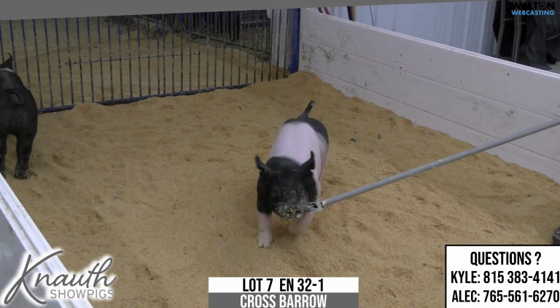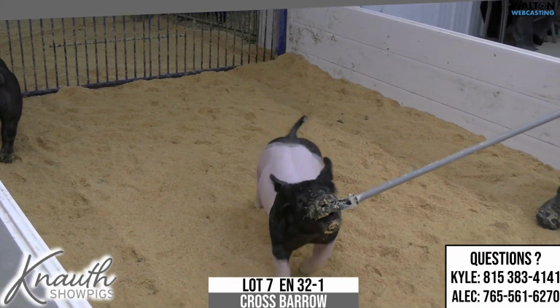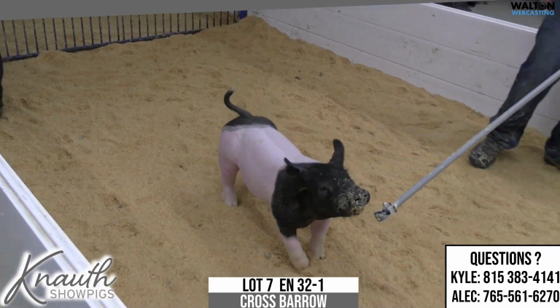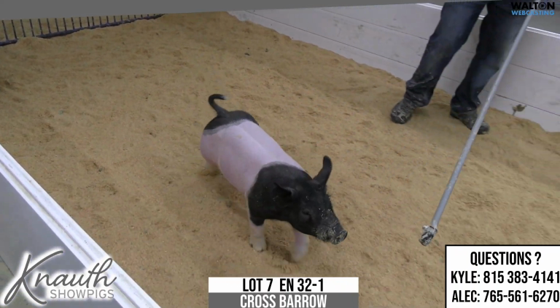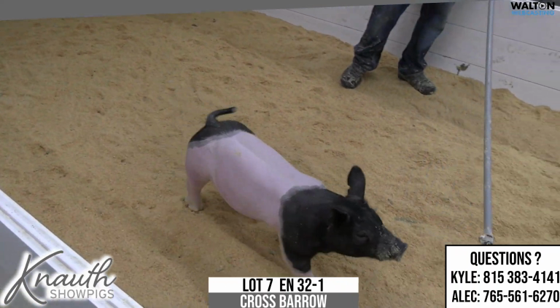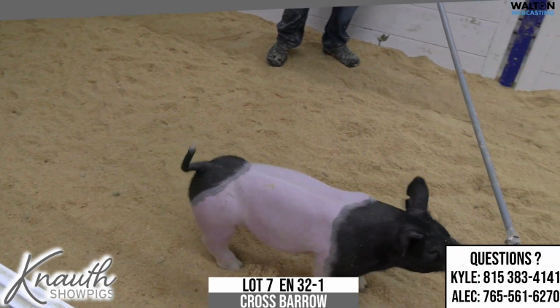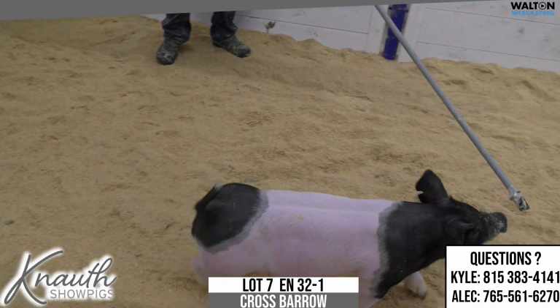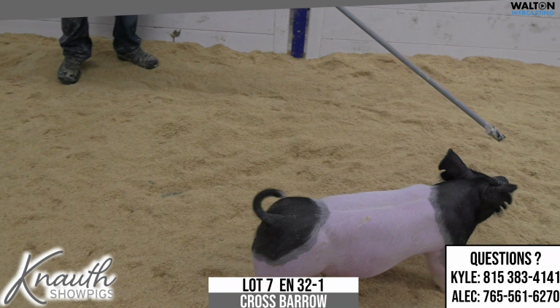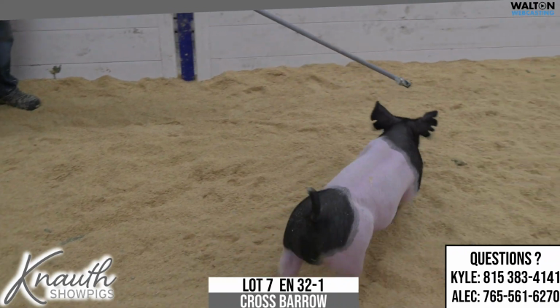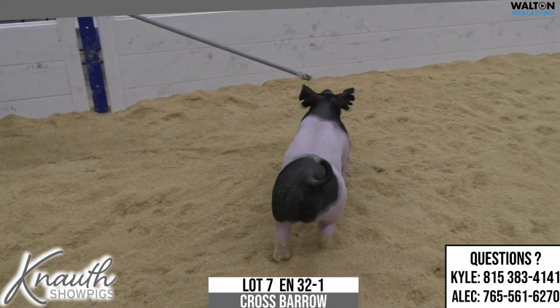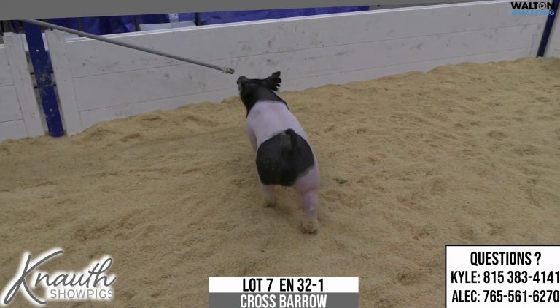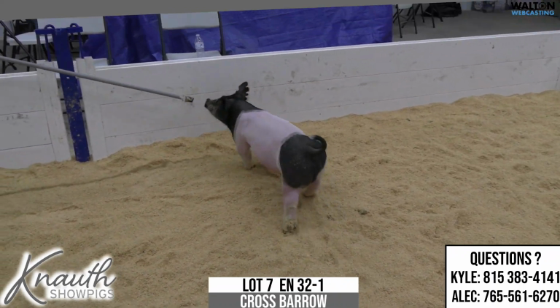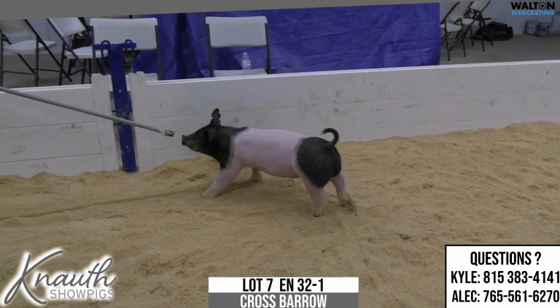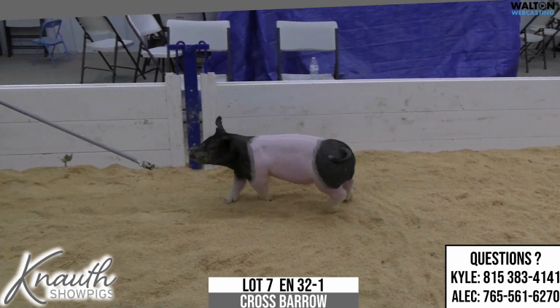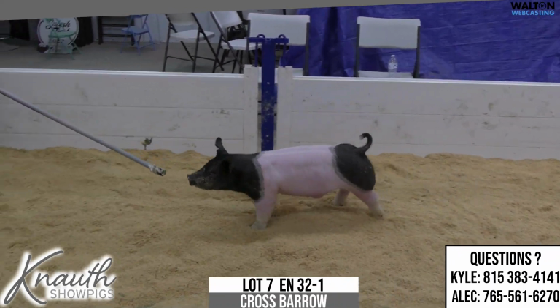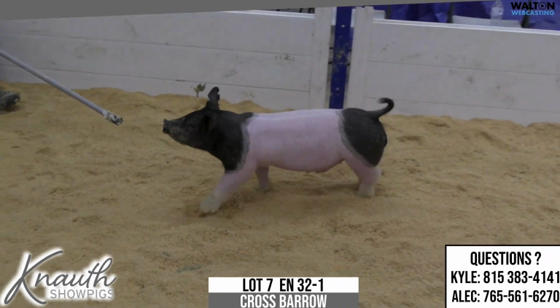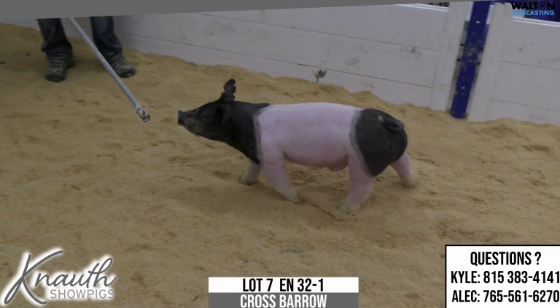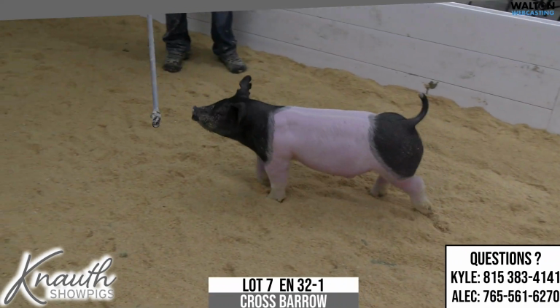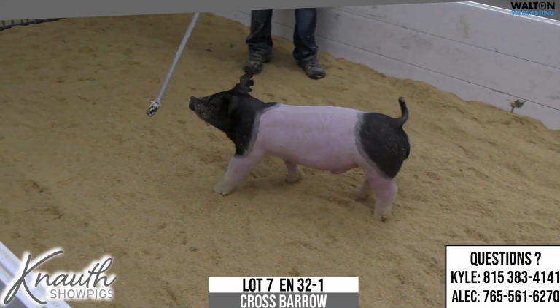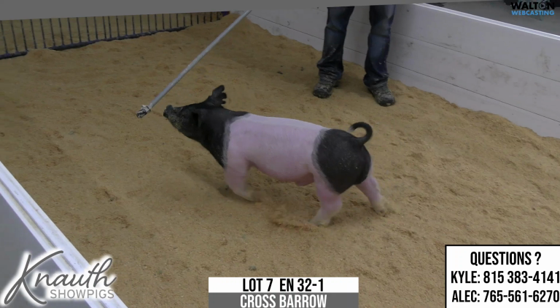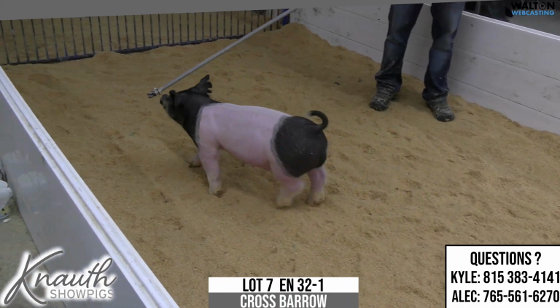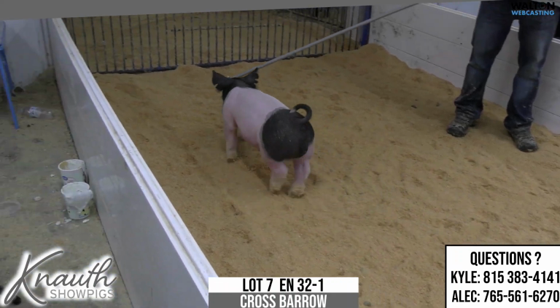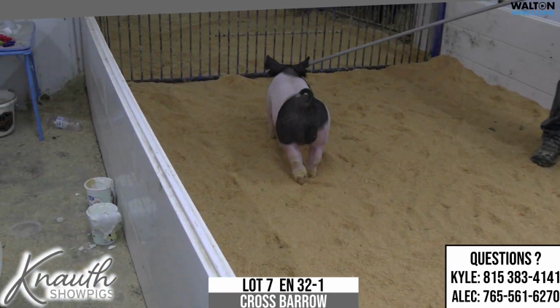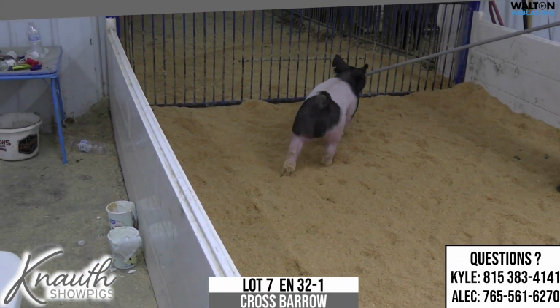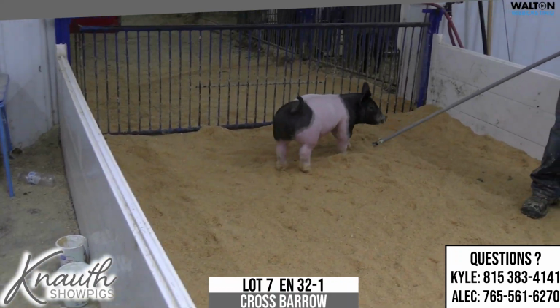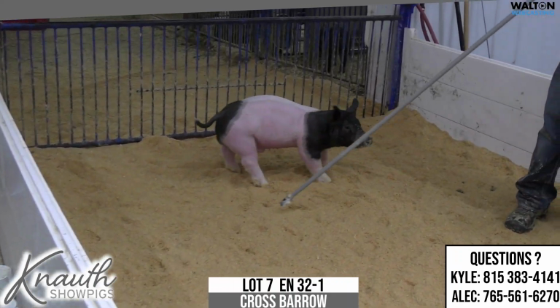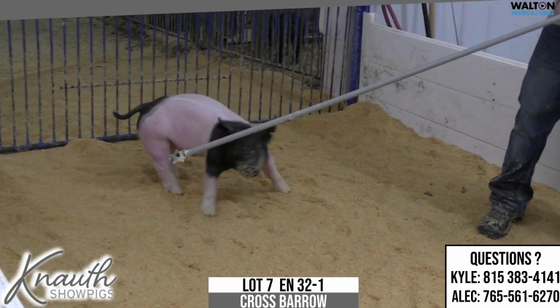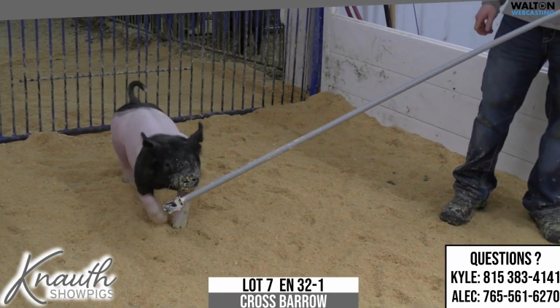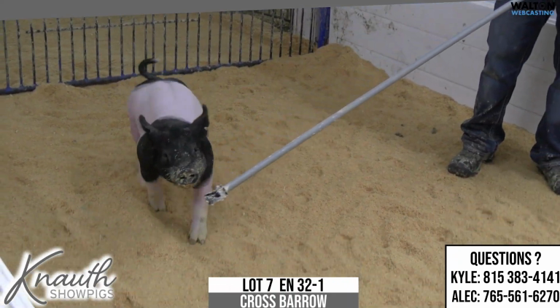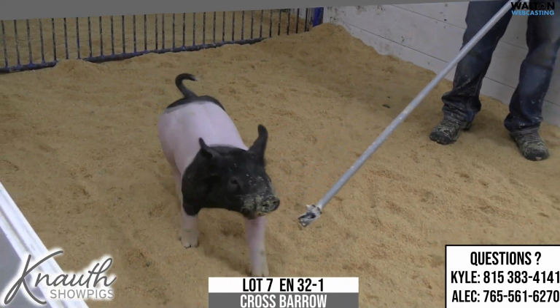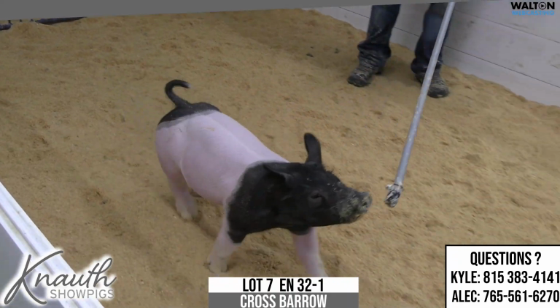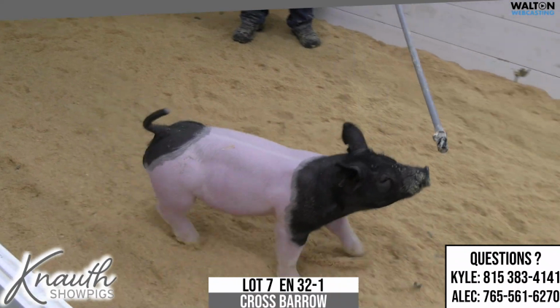Kyle doesn't mean that he's way outside himself or anything like that, because he's not. But if you let him eat on a self-eater, he very well could be. If you take him slow and just manage it a little bit, I think that's not going to be a problem at all.